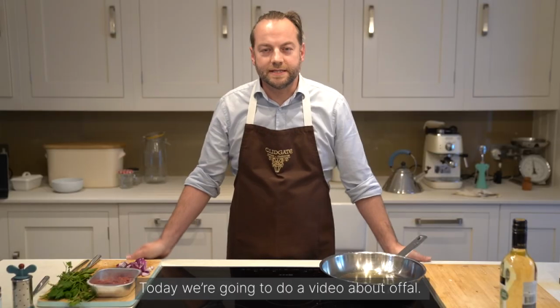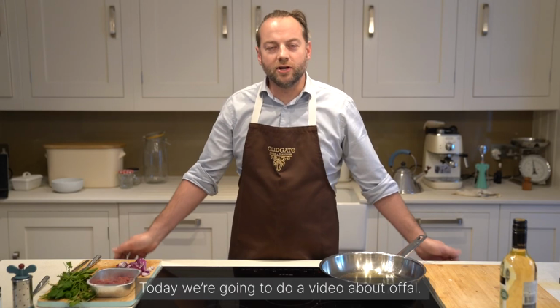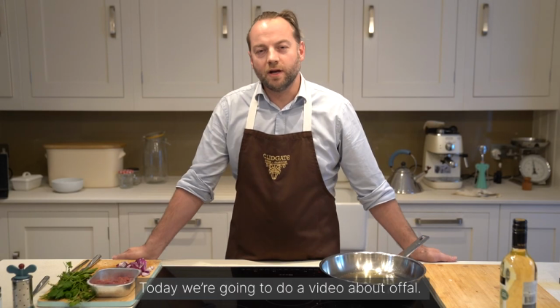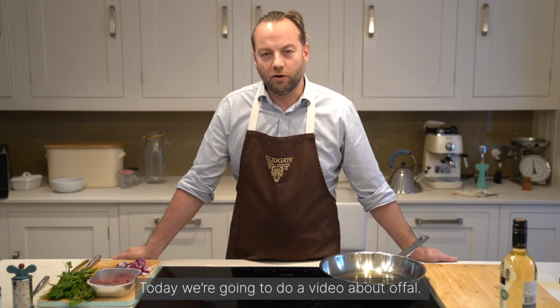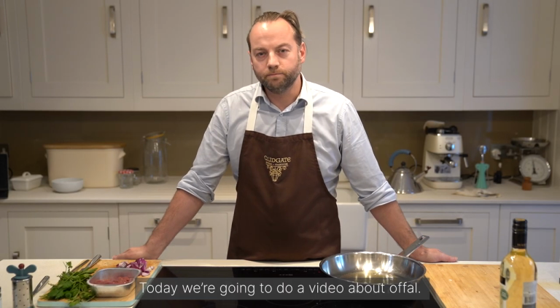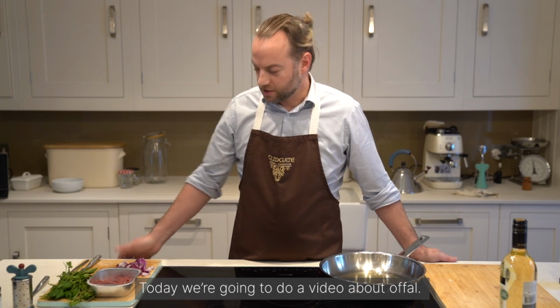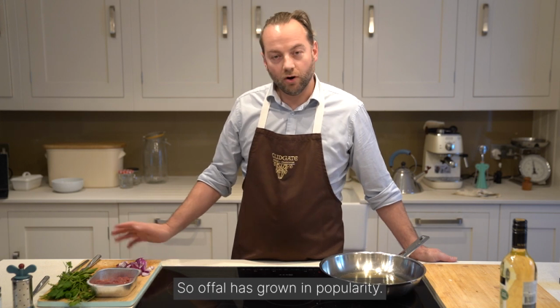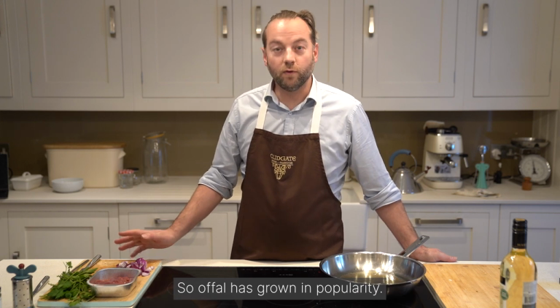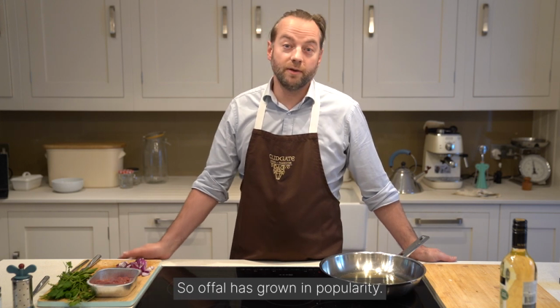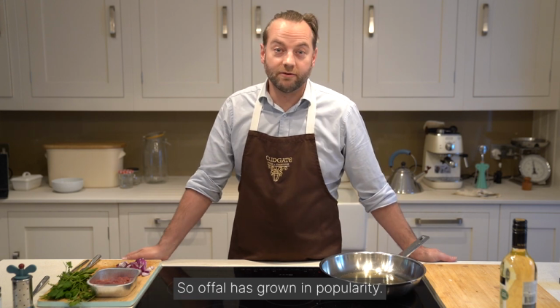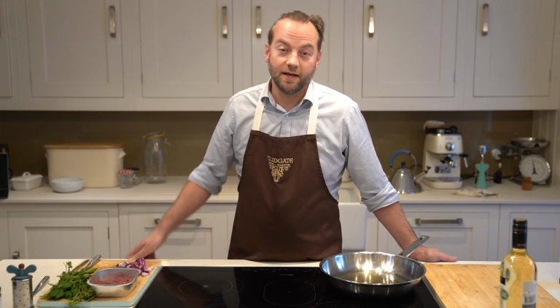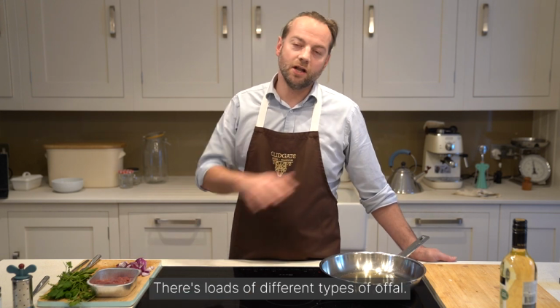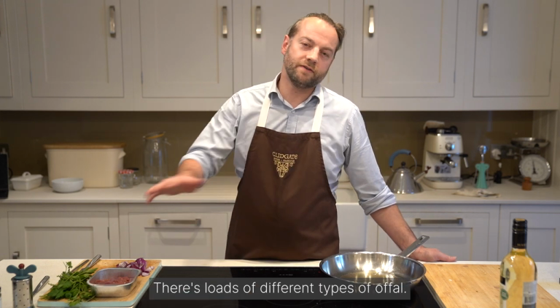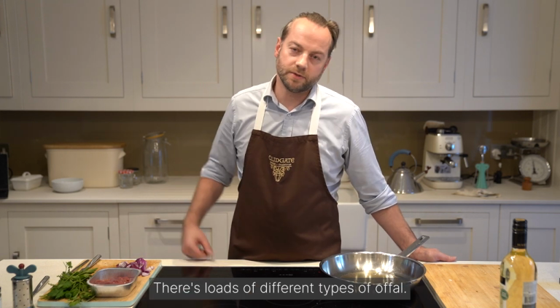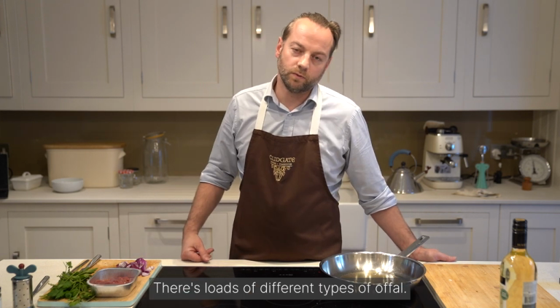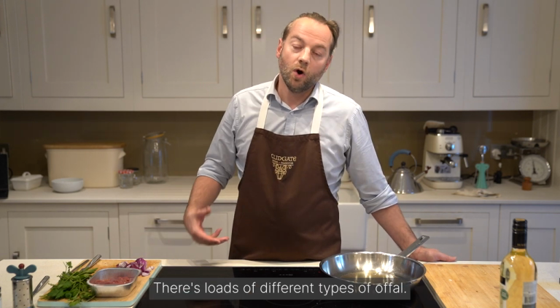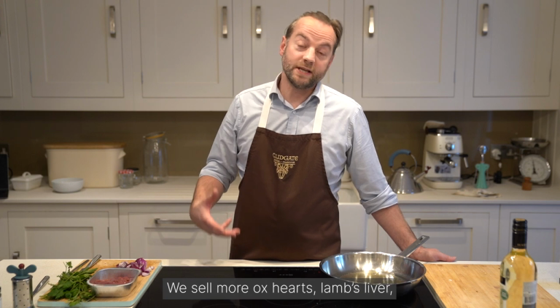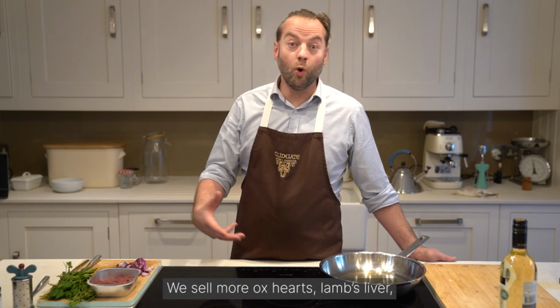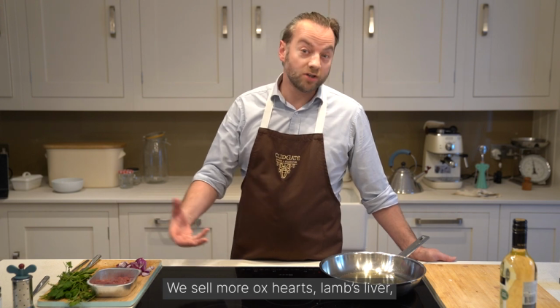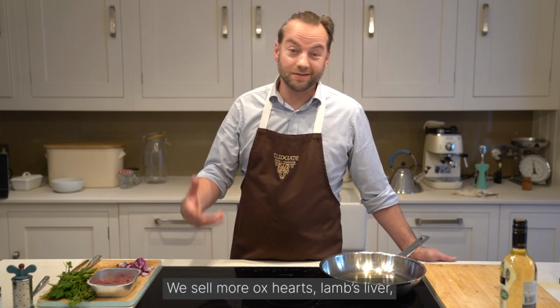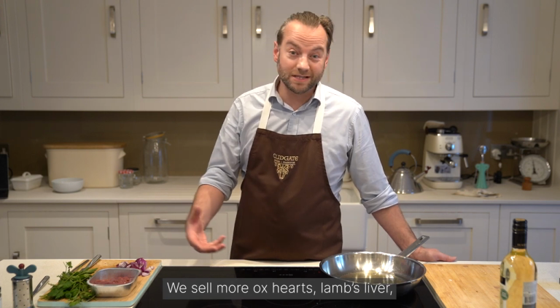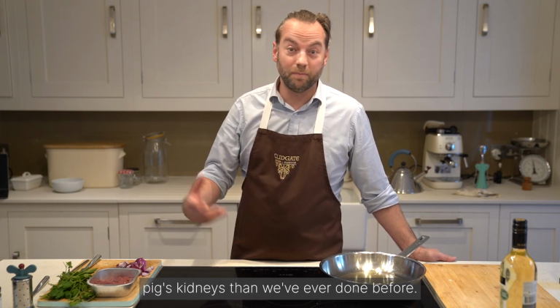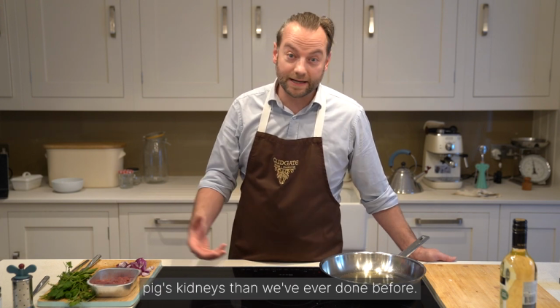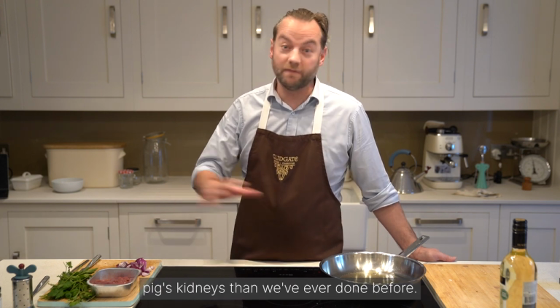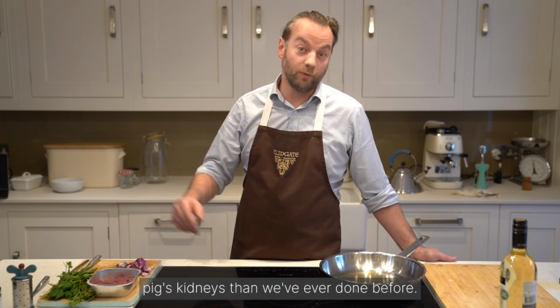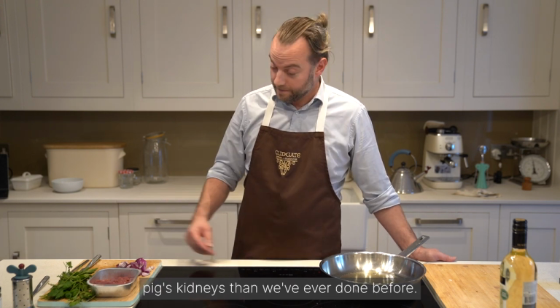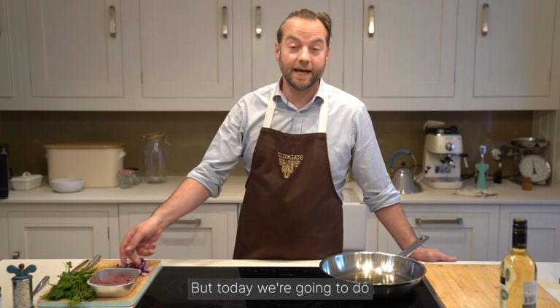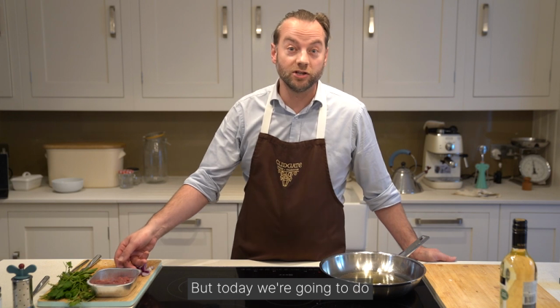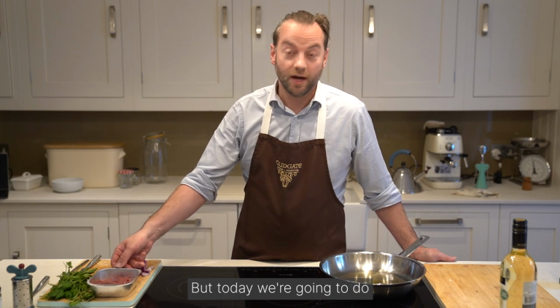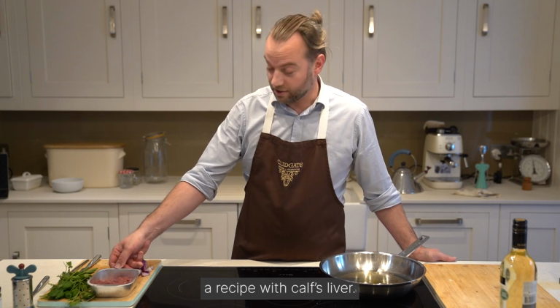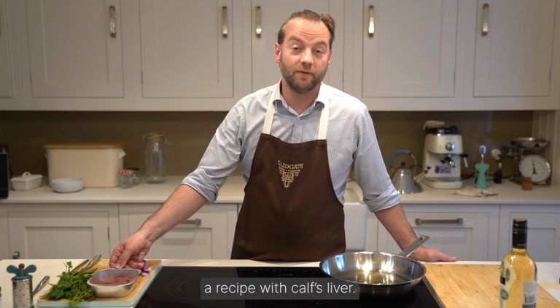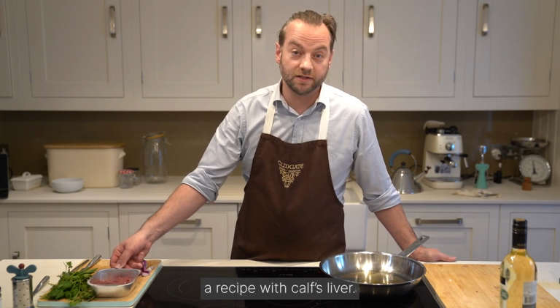Today we're going to do a video about offal. Offal has greater popularity — there are loads of different types. We sell more ox hearts, lambs liver, and pigs kidneys than we've ever done before. But today we're going to do a recipe with calves liver.